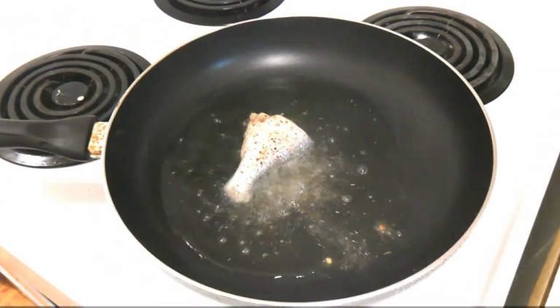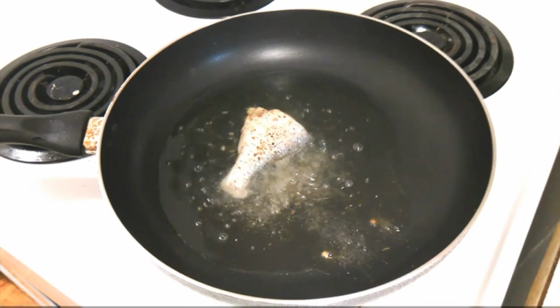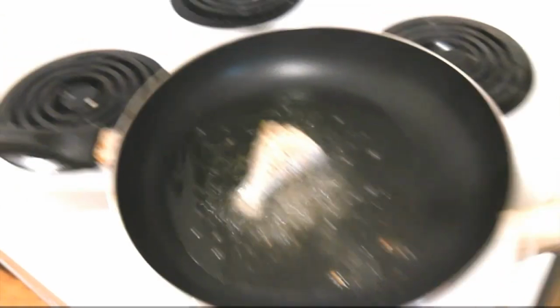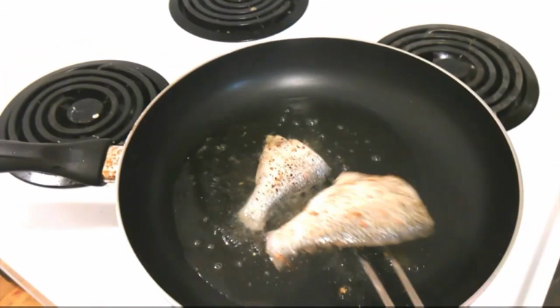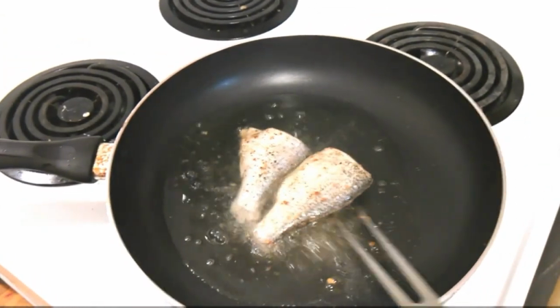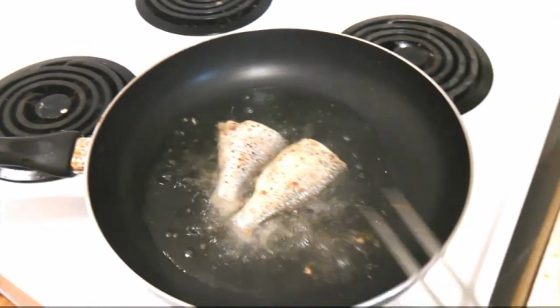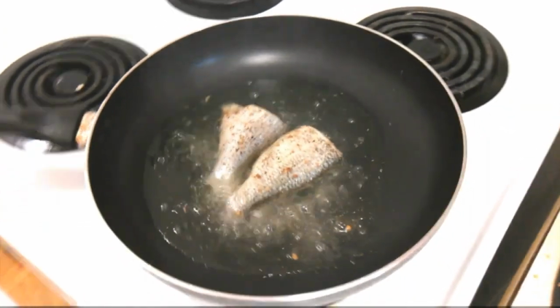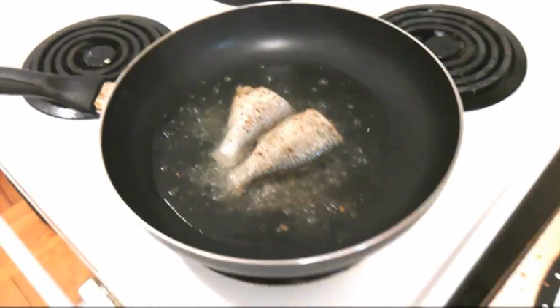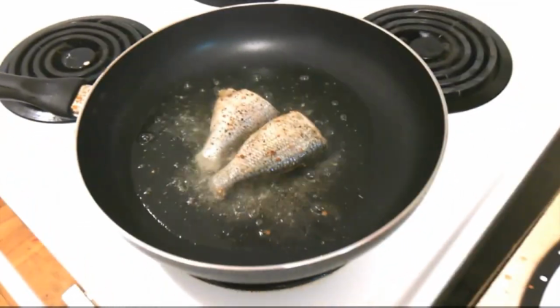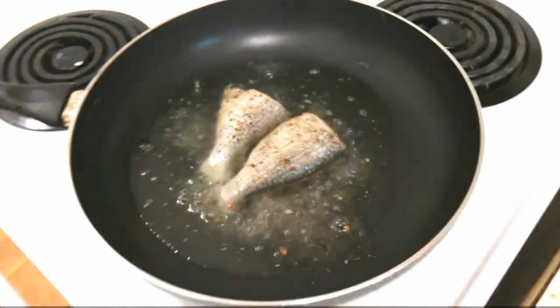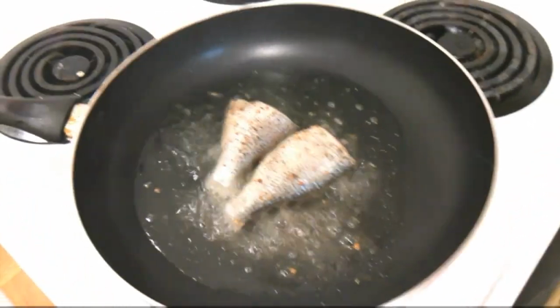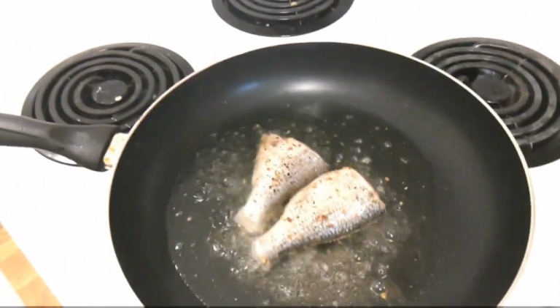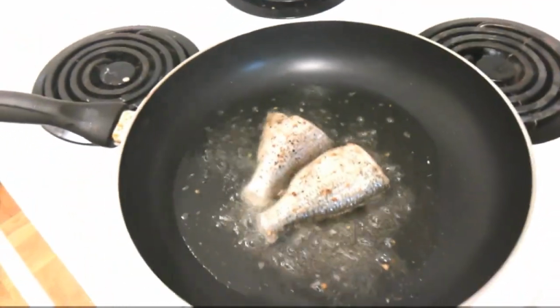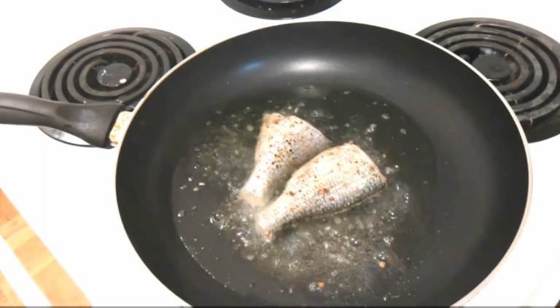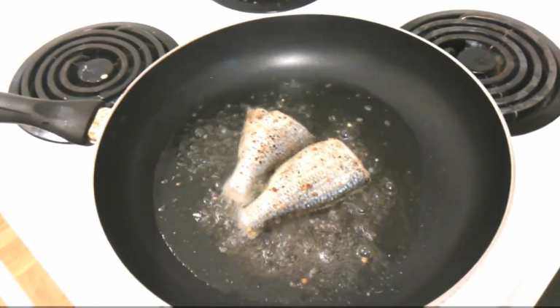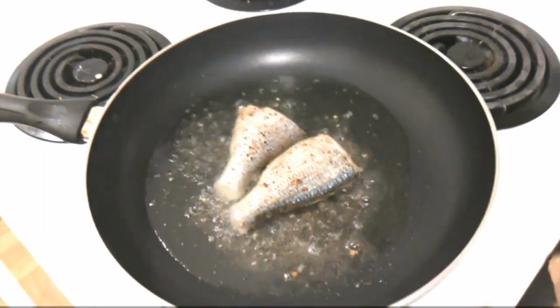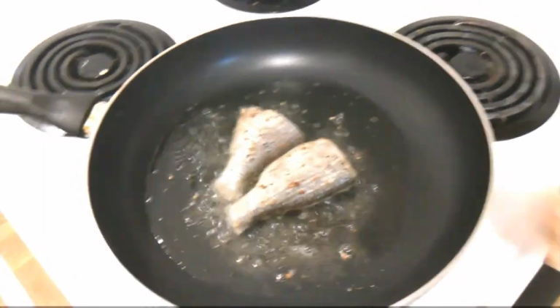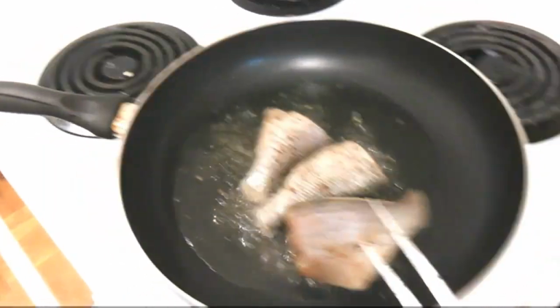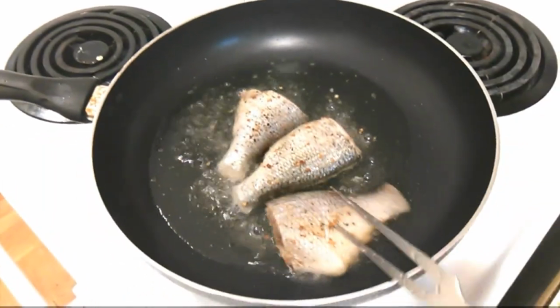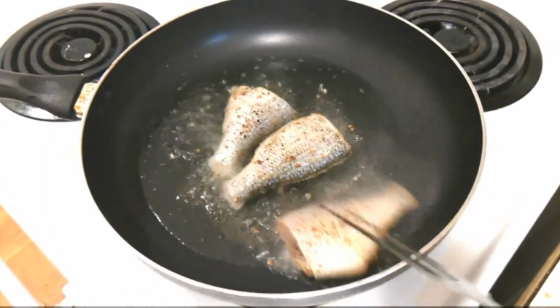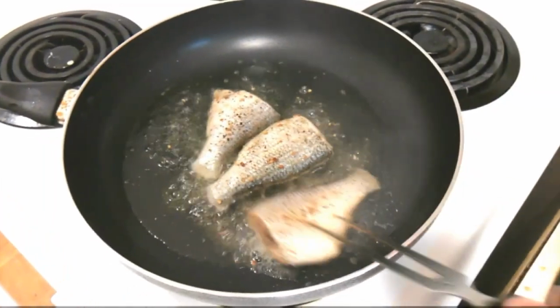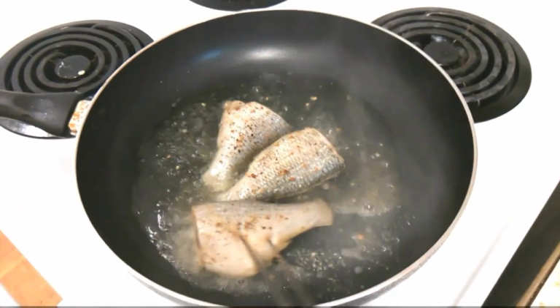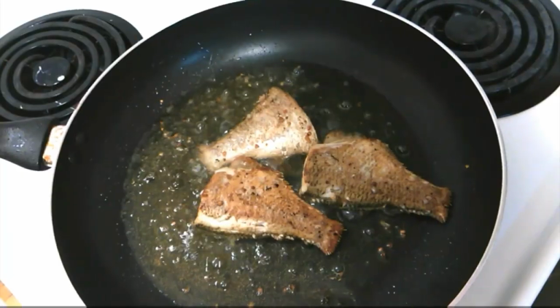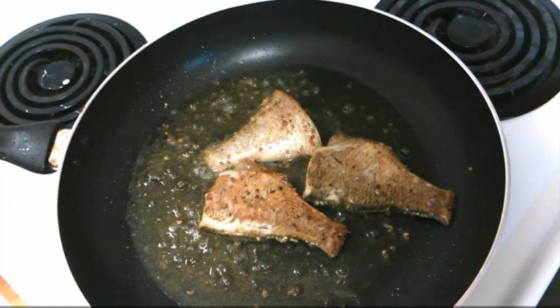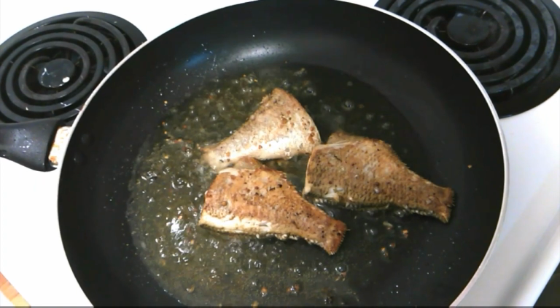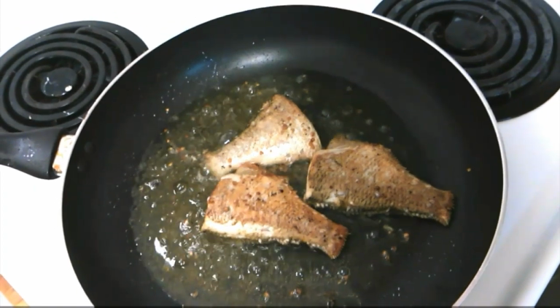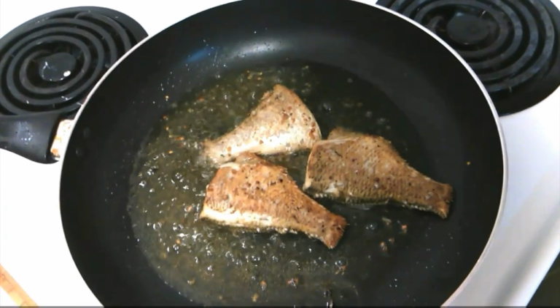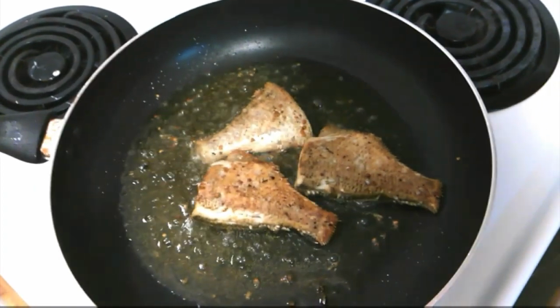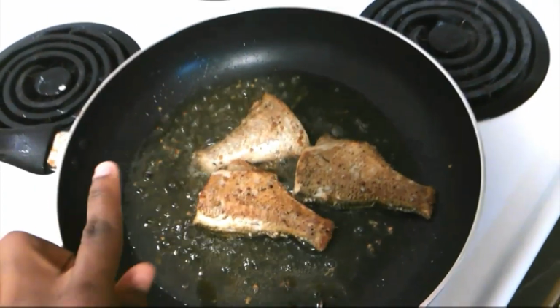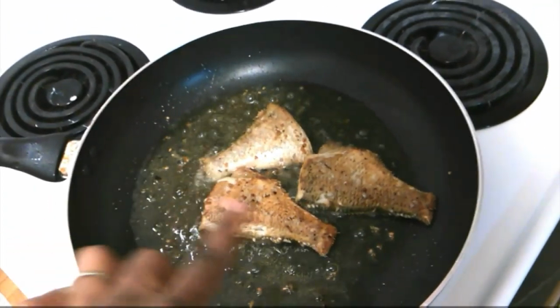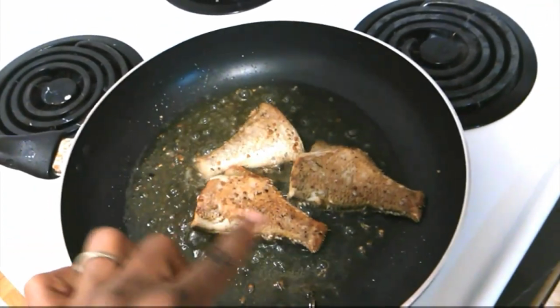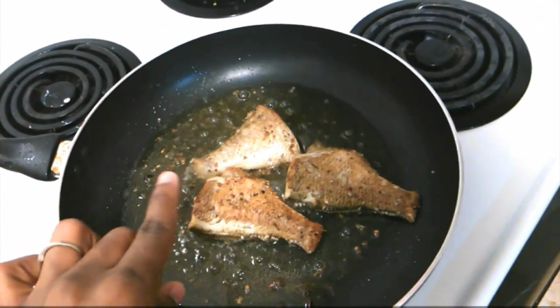I'm going to fry each of my fish and crisp them up just a bit. I'm not trying to over-fry them — I'm just going to fry them for five minutes on each side because I'm going to stew them down after. You can see the fish is catching a nice crisp brown color, which is what I want.